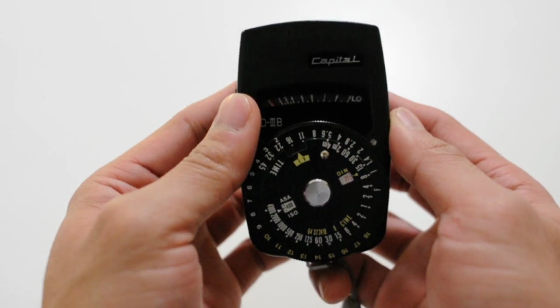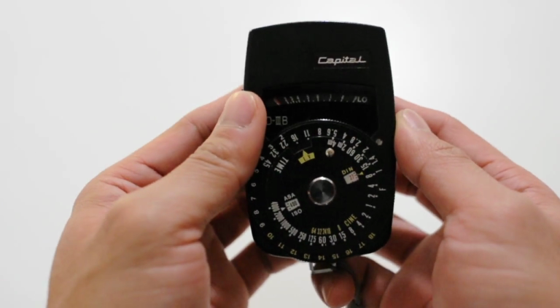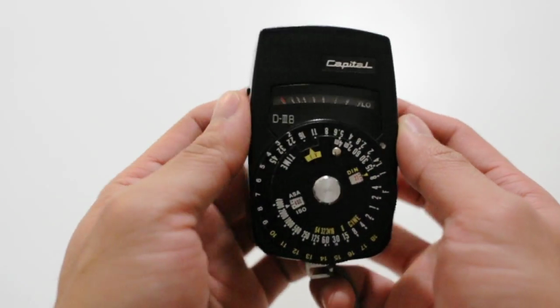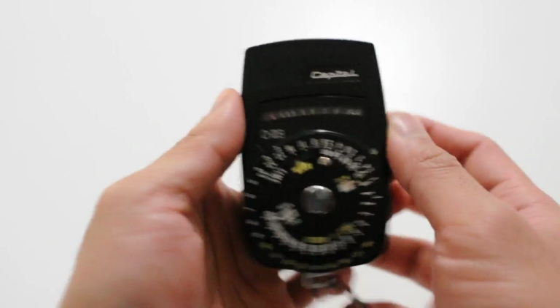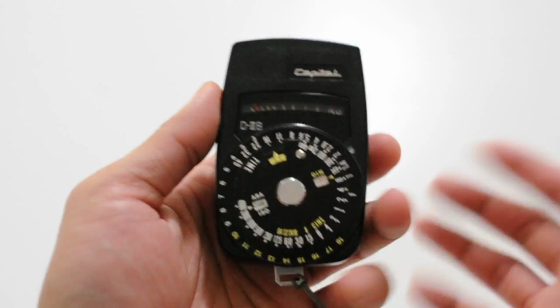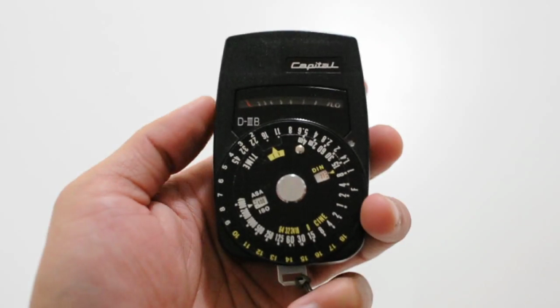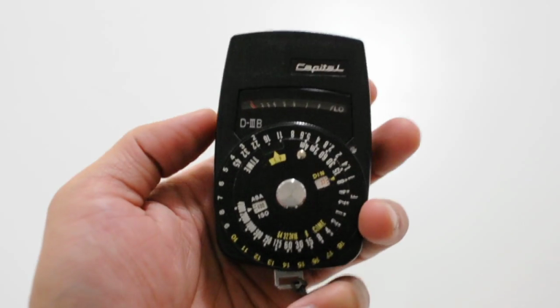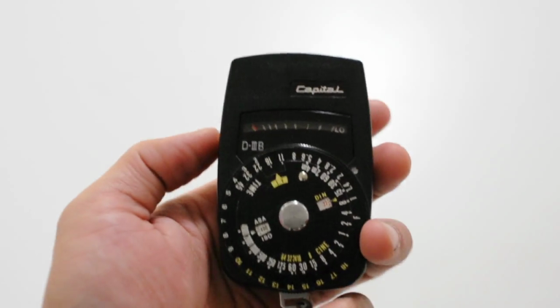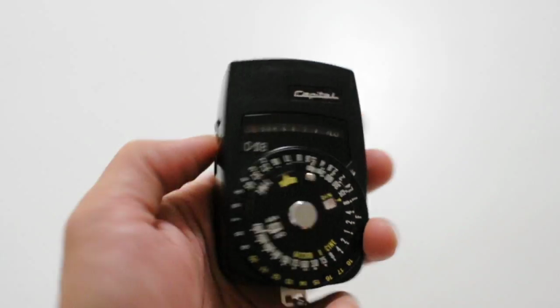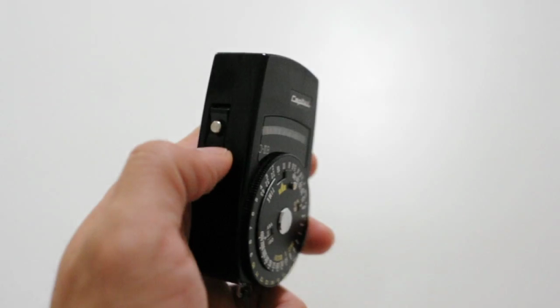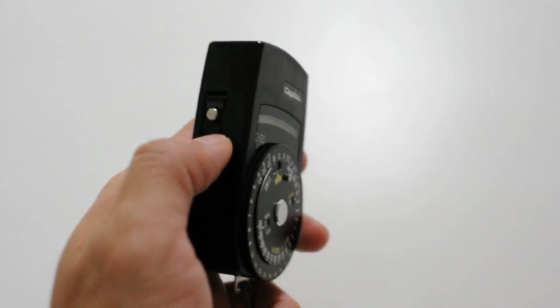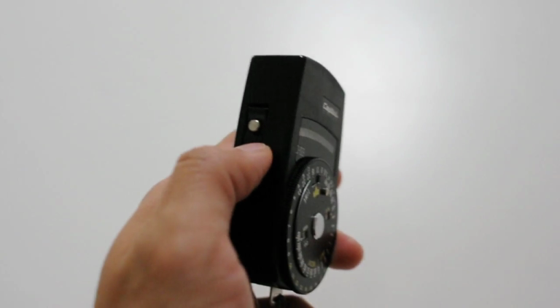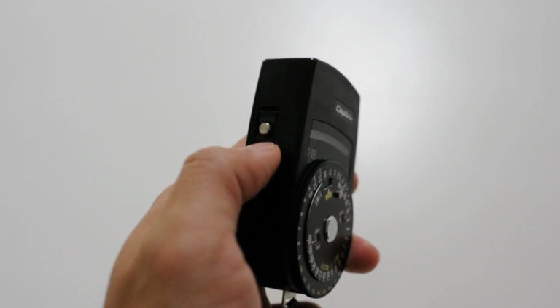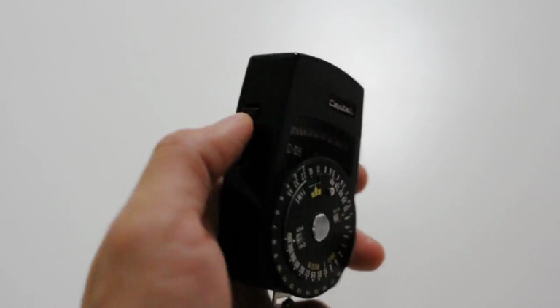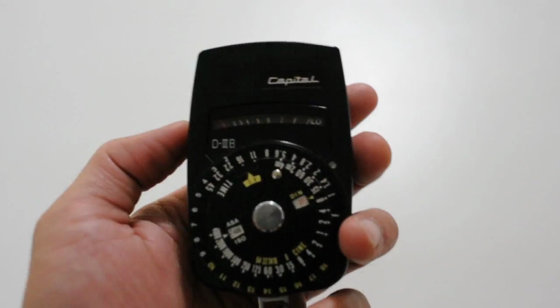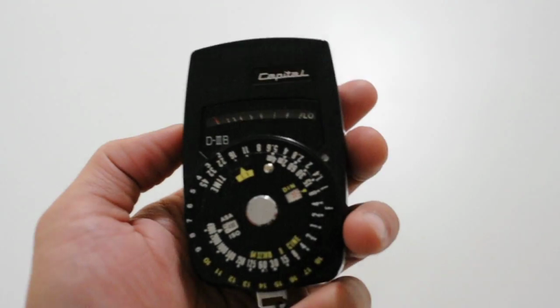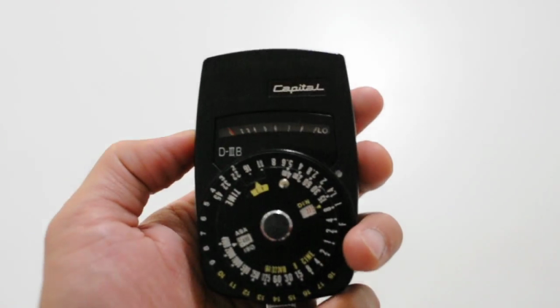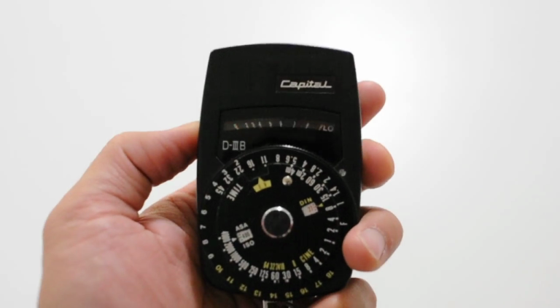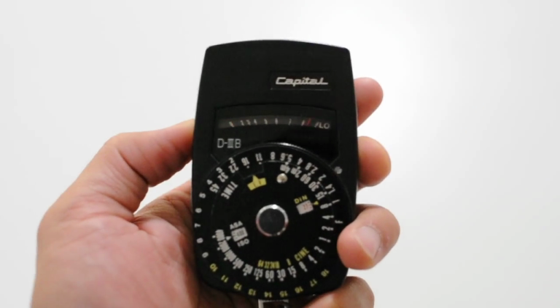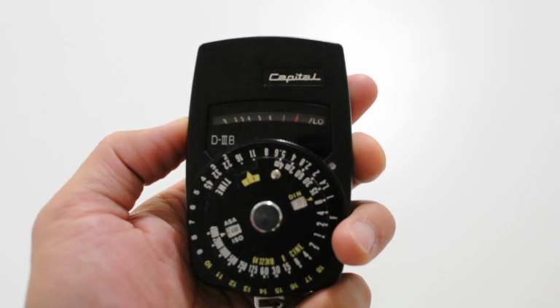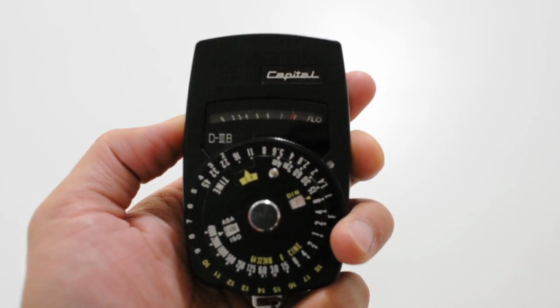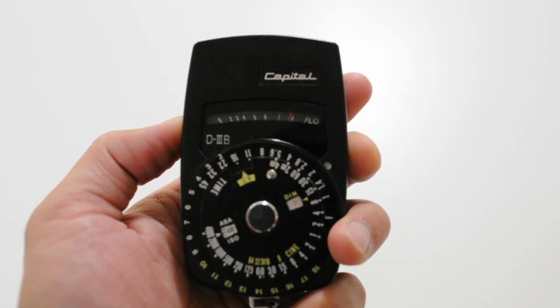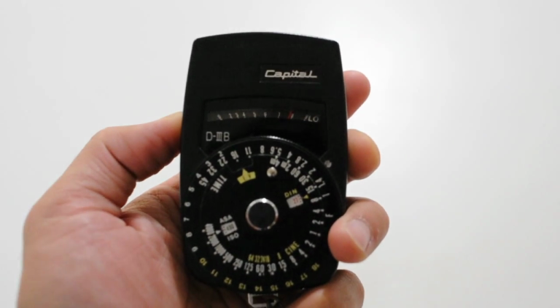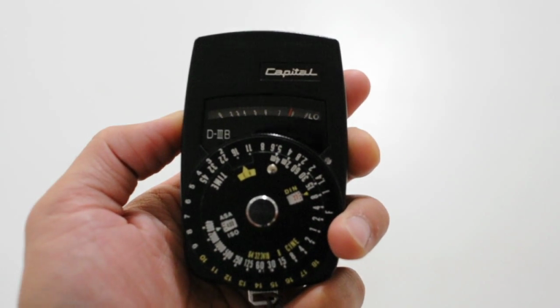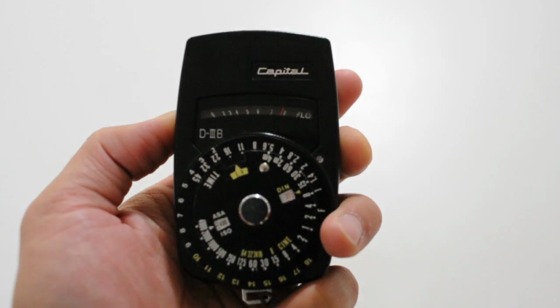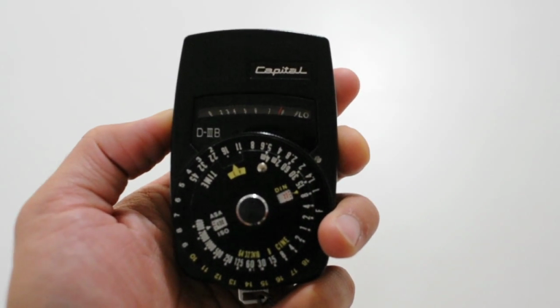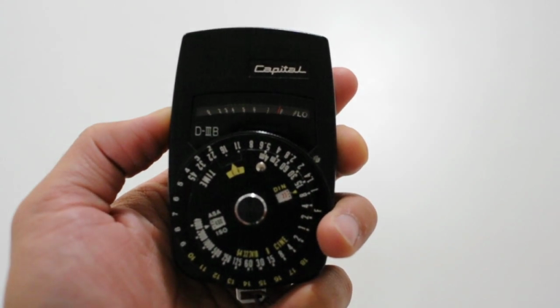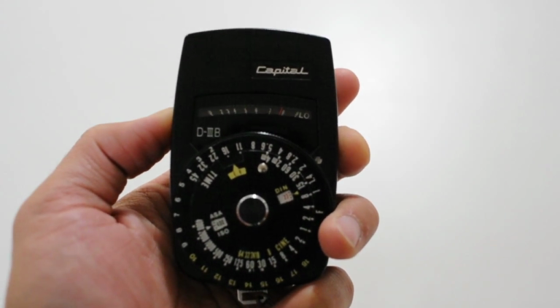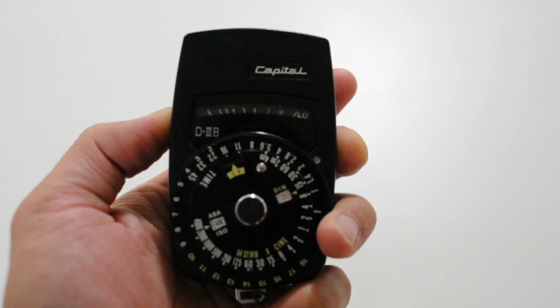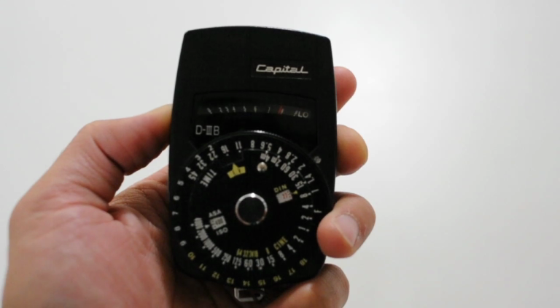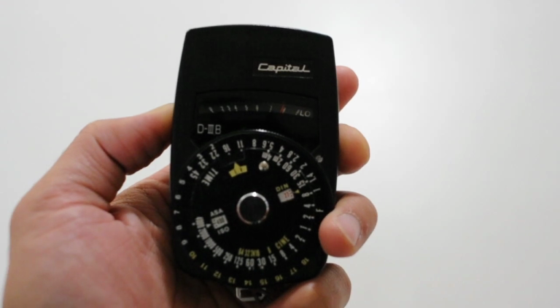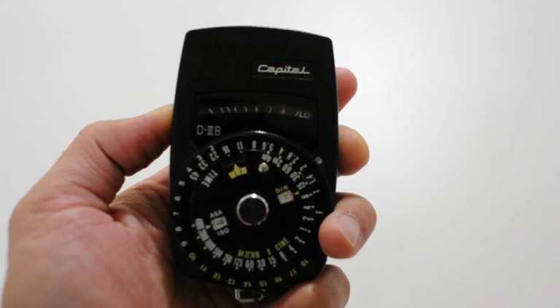Once that's set, just press the metal button here to meter. Right now it's about 8 Ev.